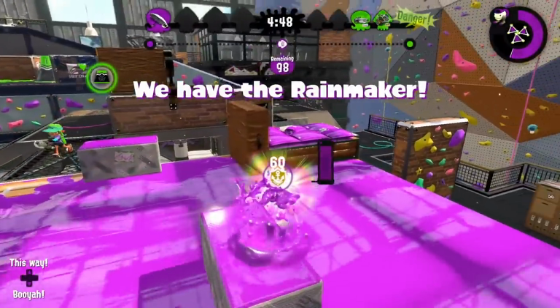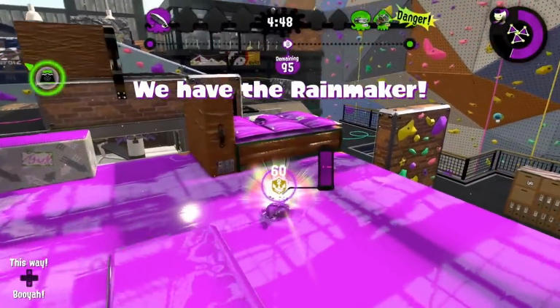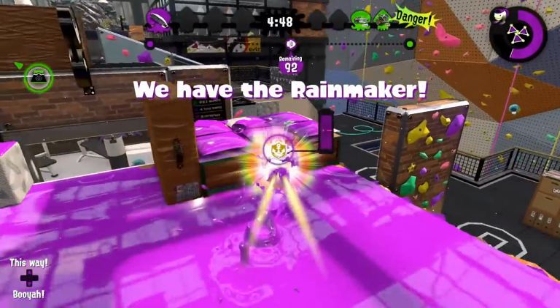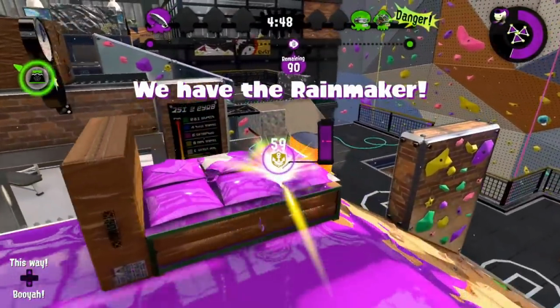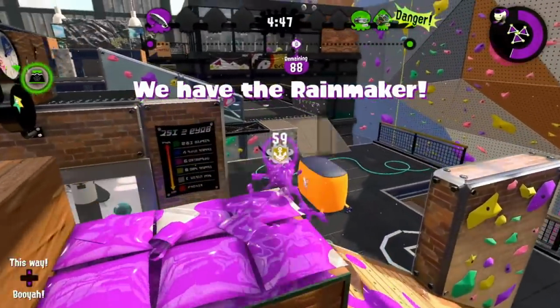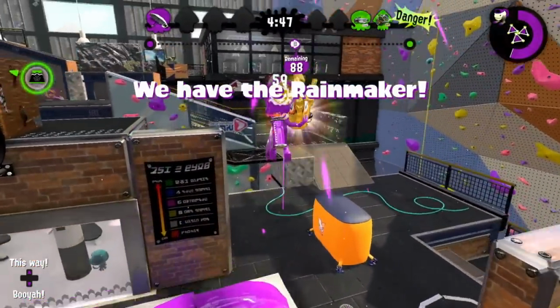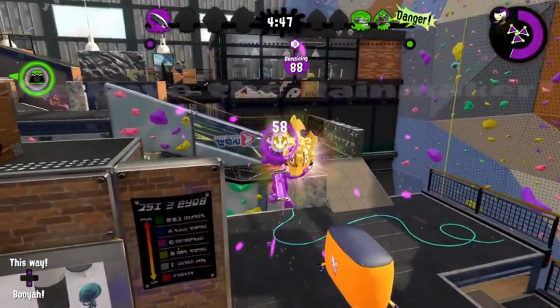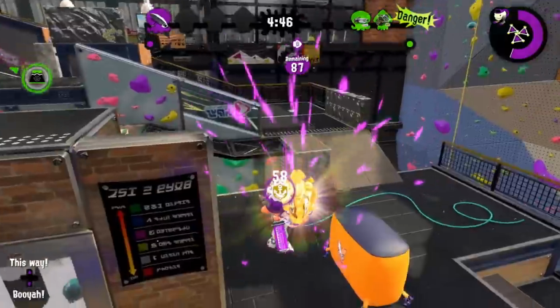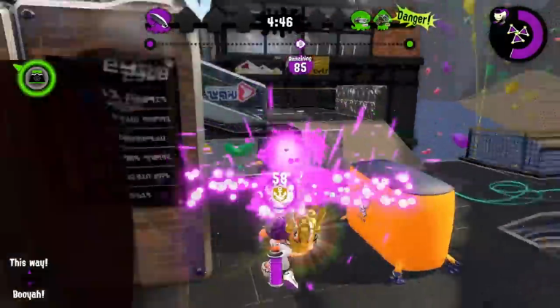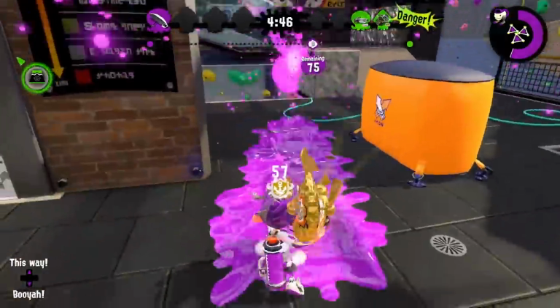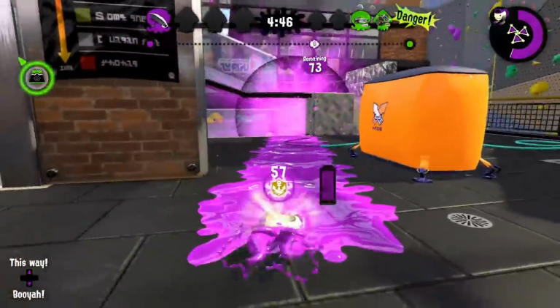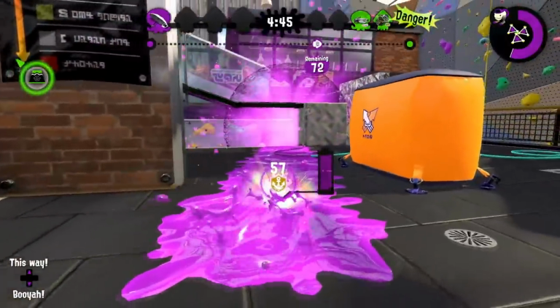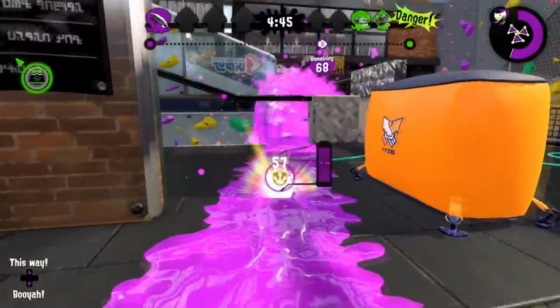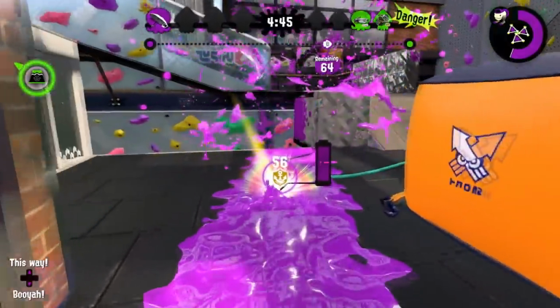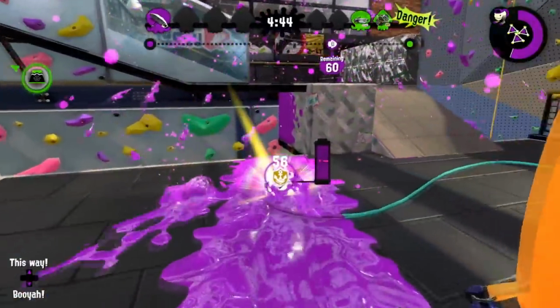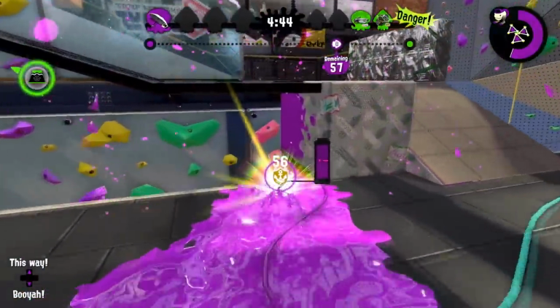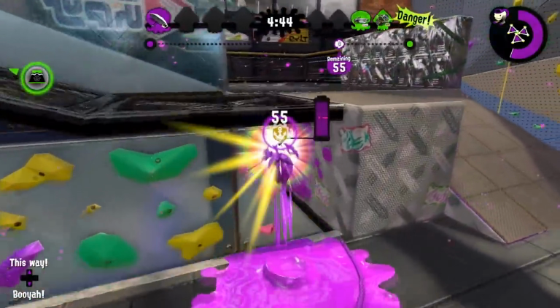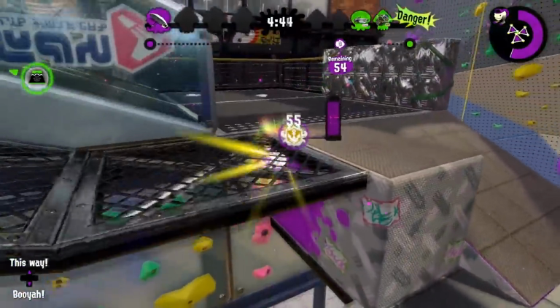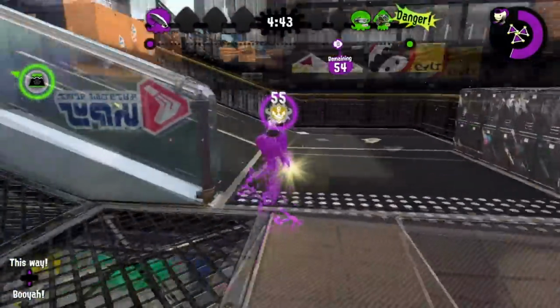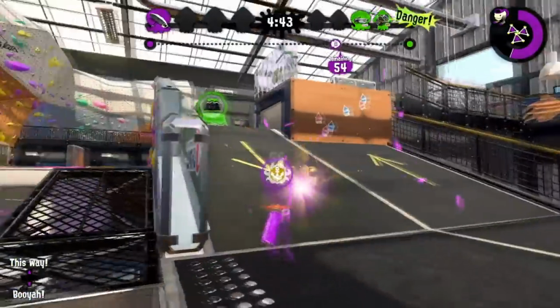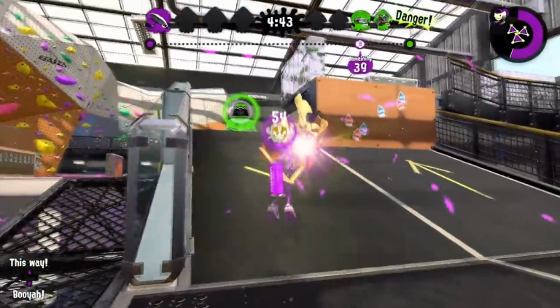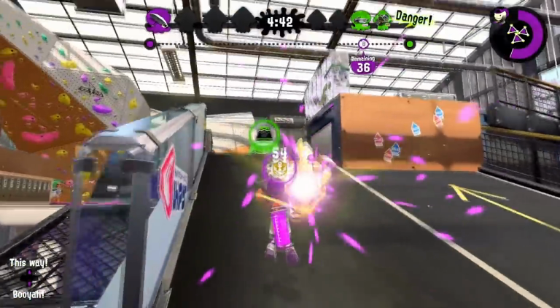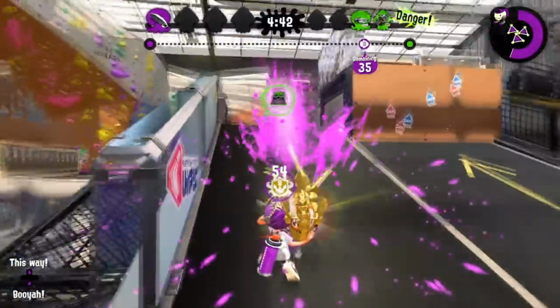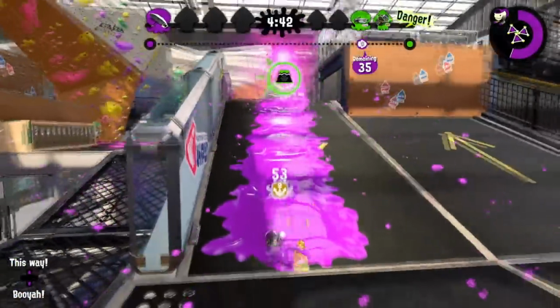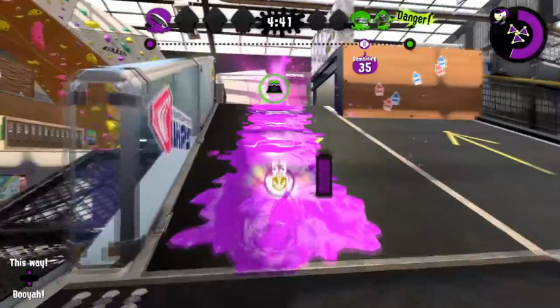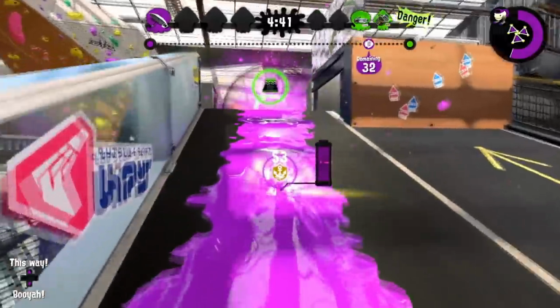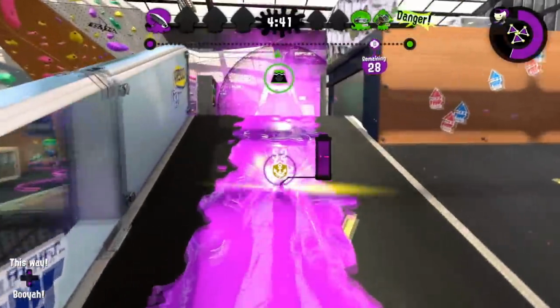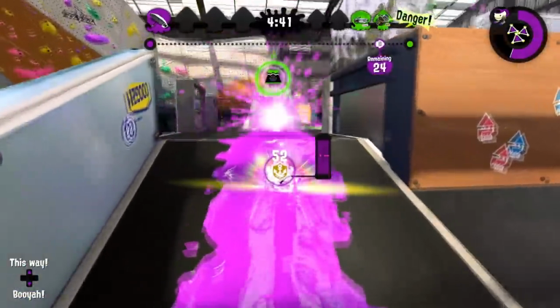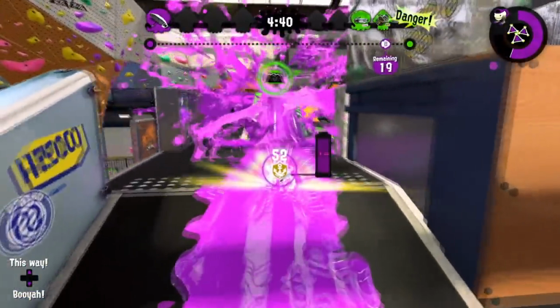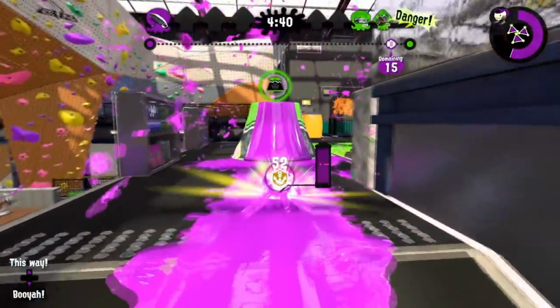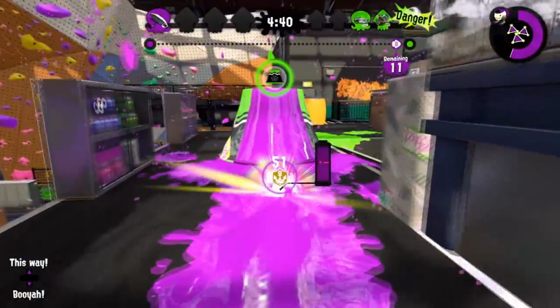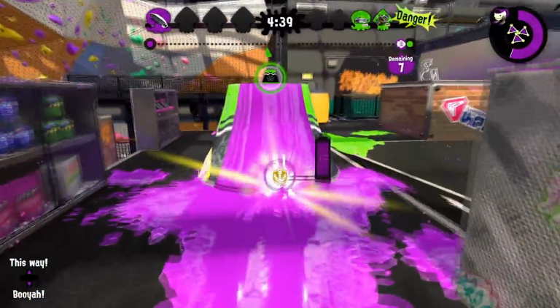The middle route on Muscle Forge isn't really that worth it as it's incredibly risky. Instead, when going on the right, jump on the left side of the block to save a little bit of time and be a lot harder to hit.